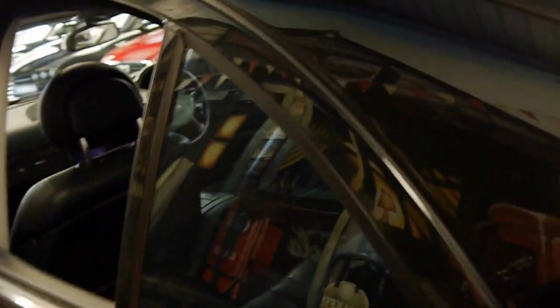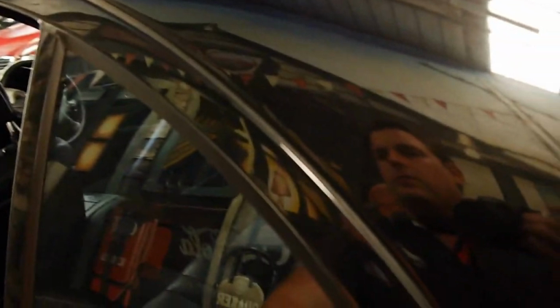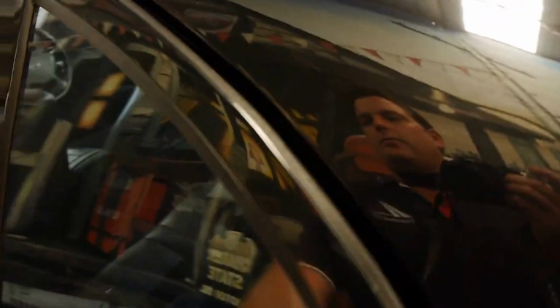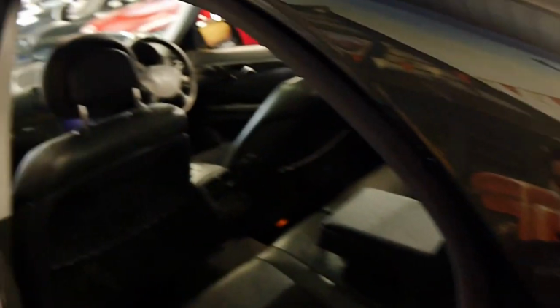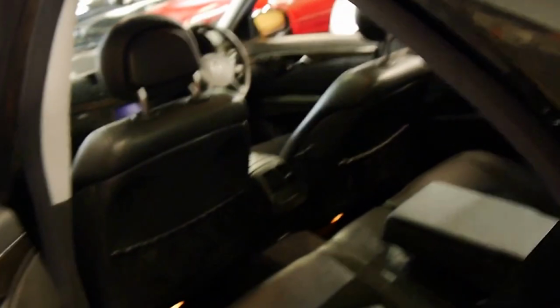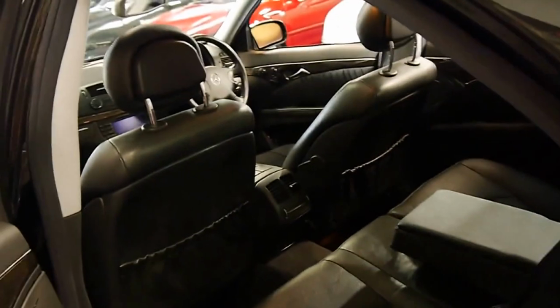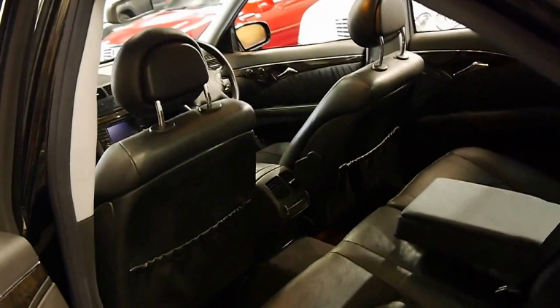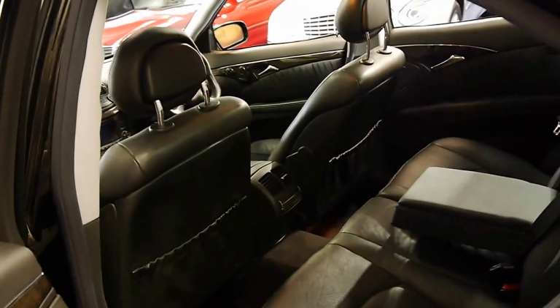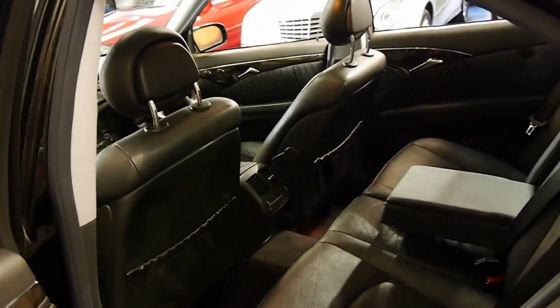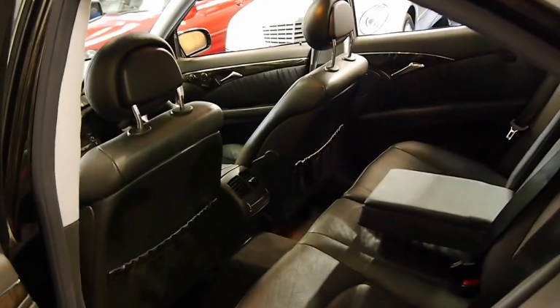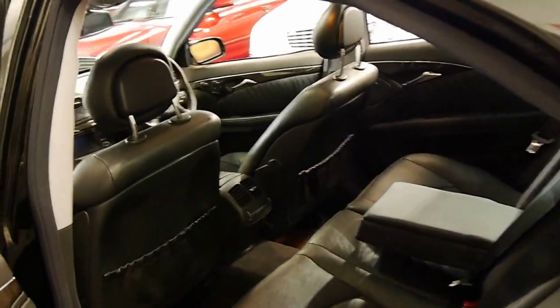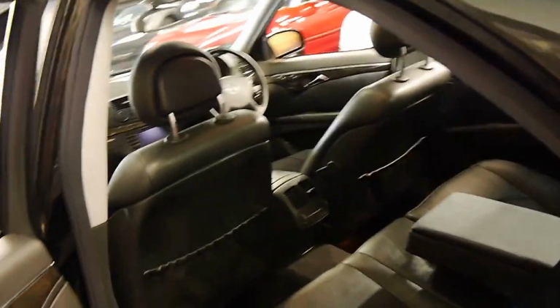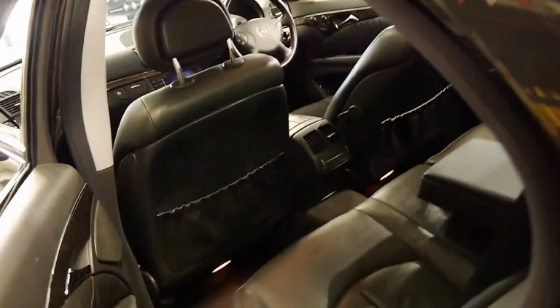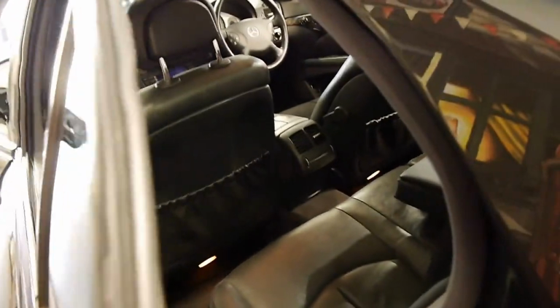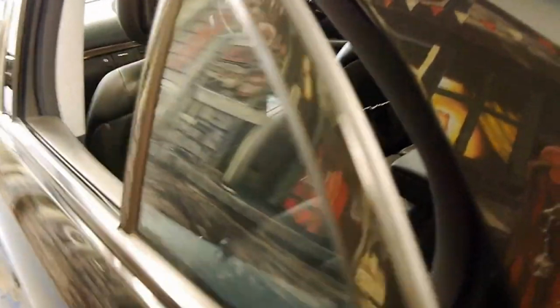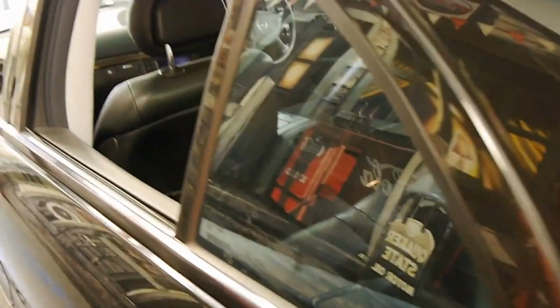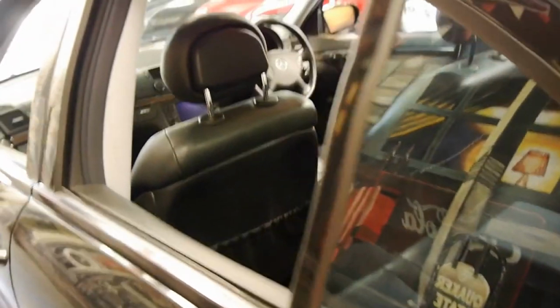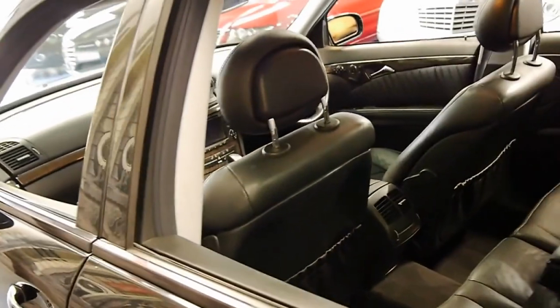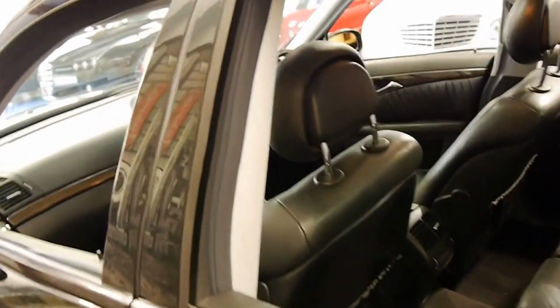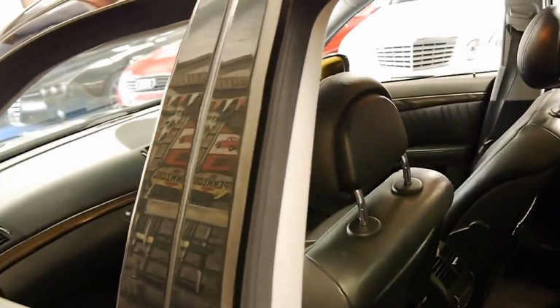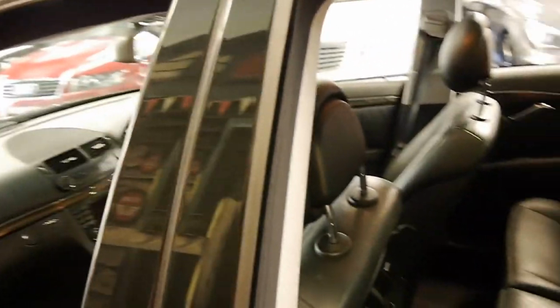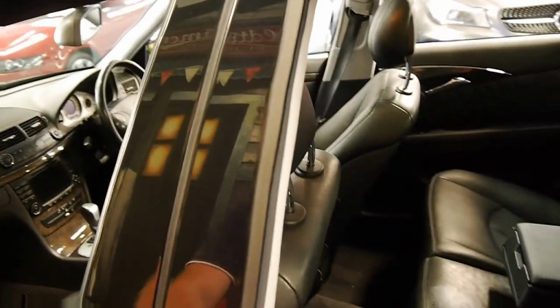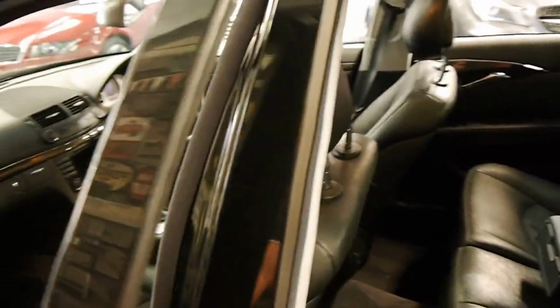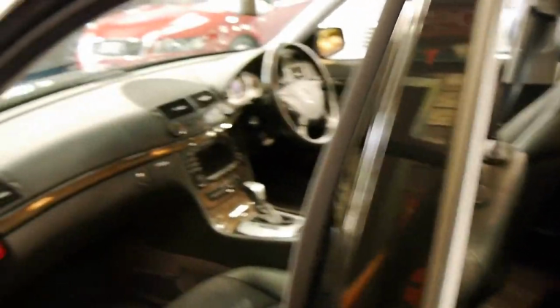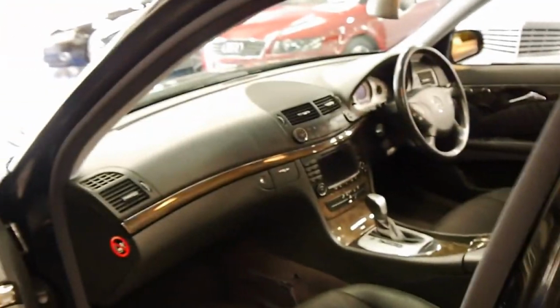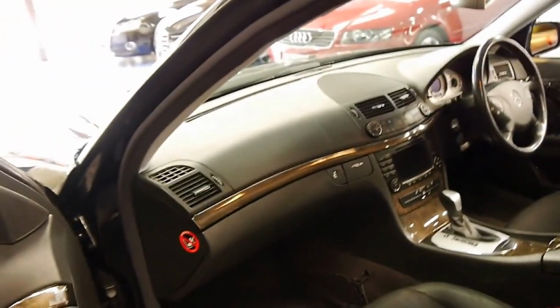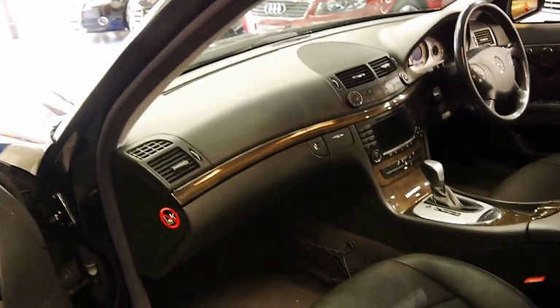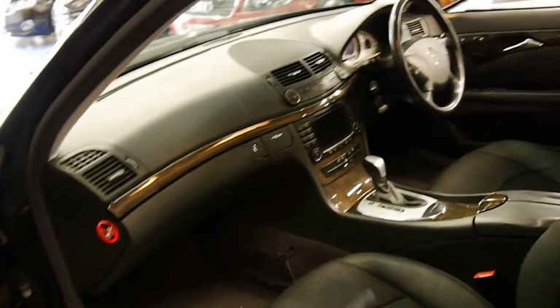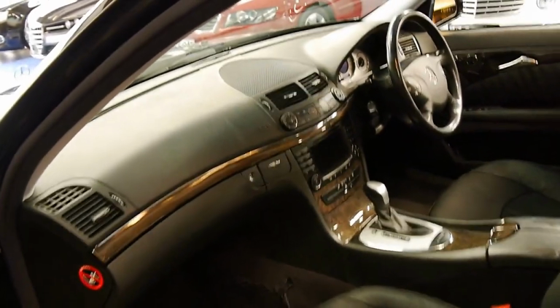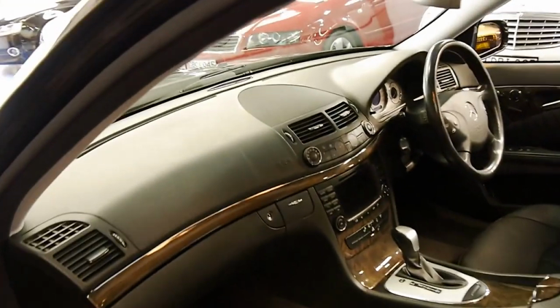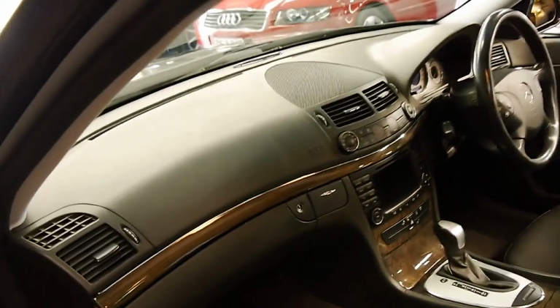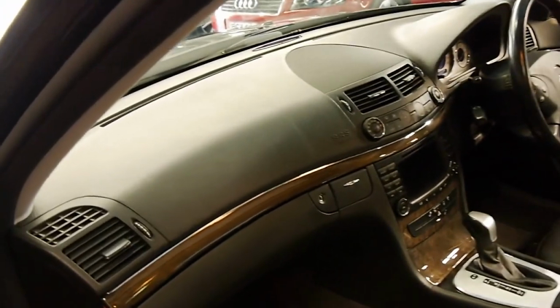The other thing we've found is that the Avant-Garde is actually quite rare — most of them are in Elegance. I think the Avant-Garde's quite a bit nicer in terms of the interior and the option and spec level.